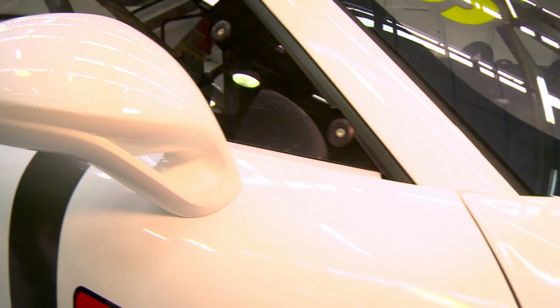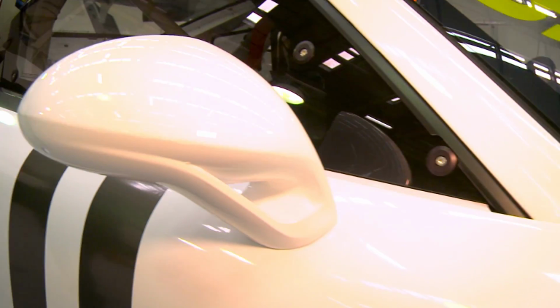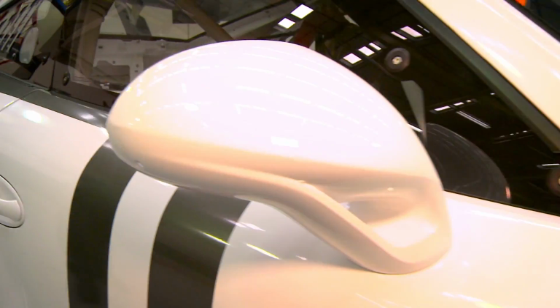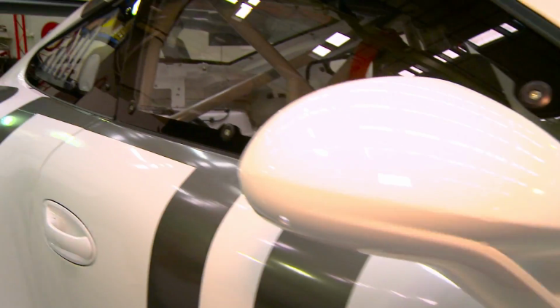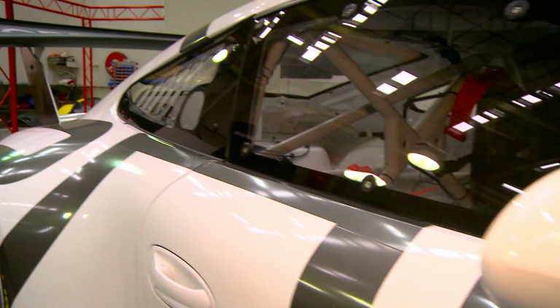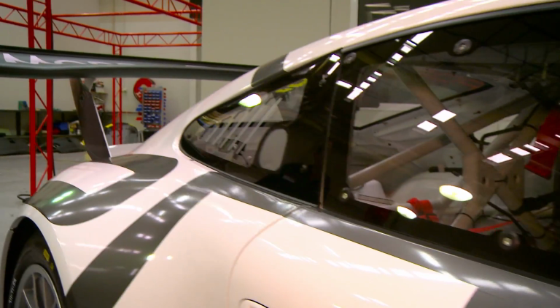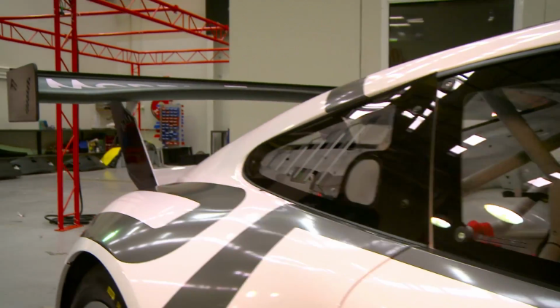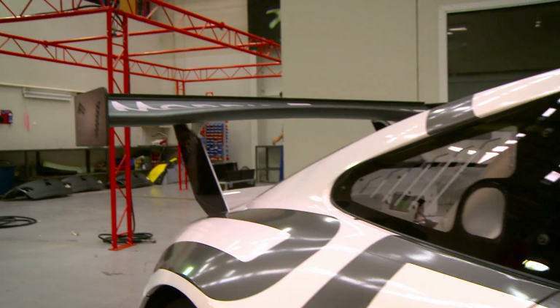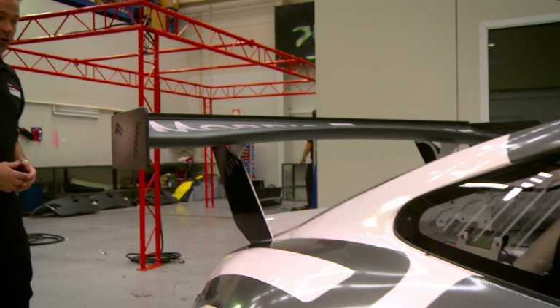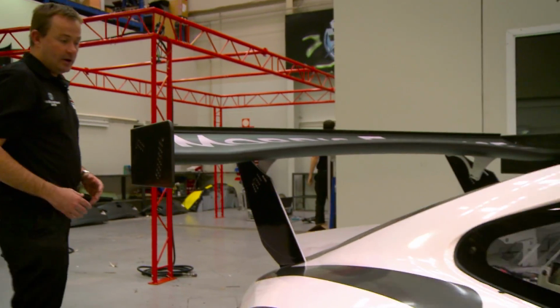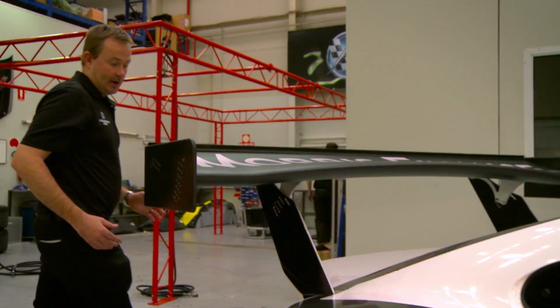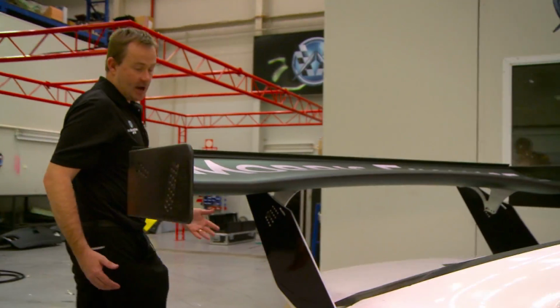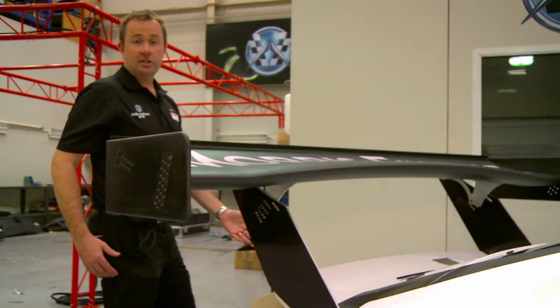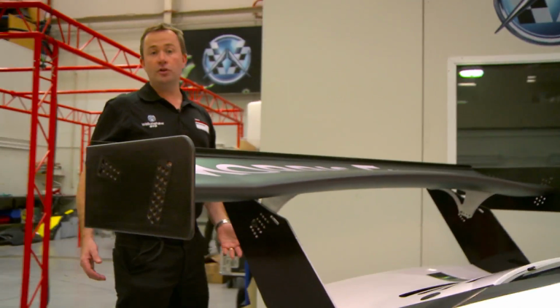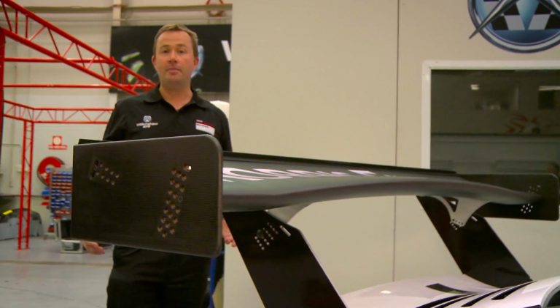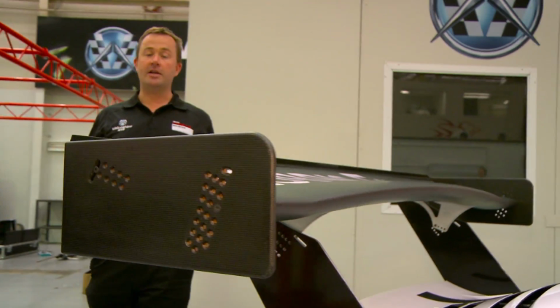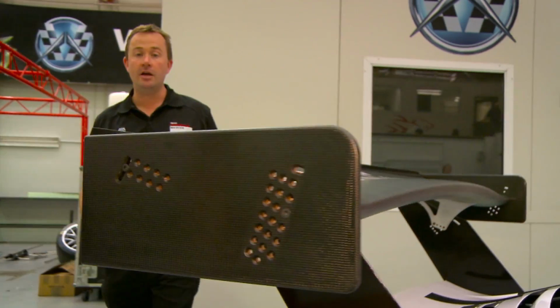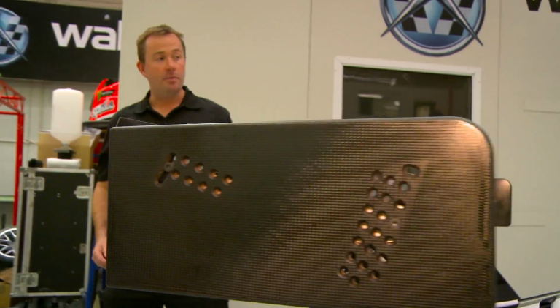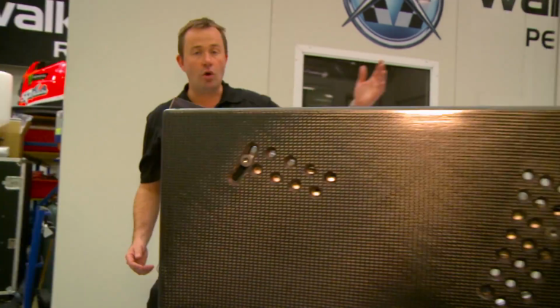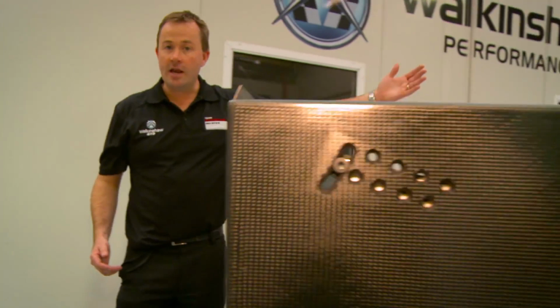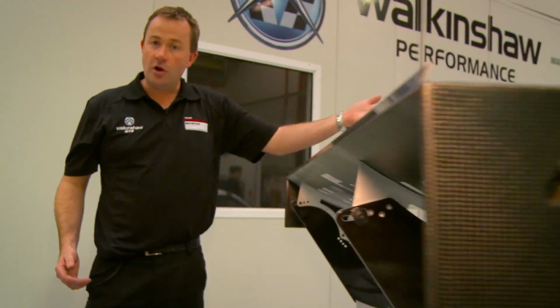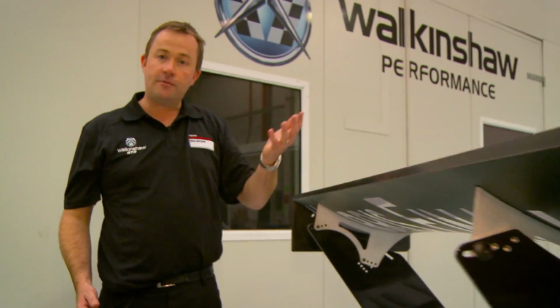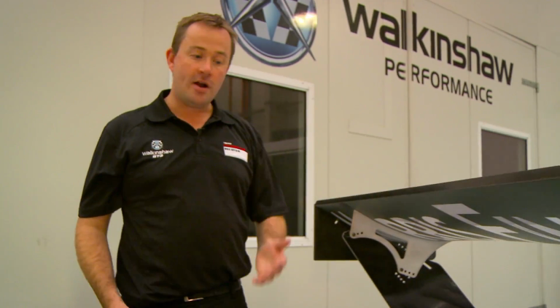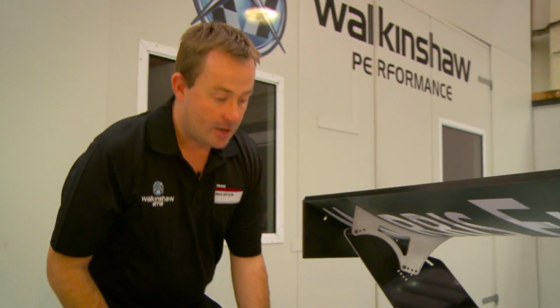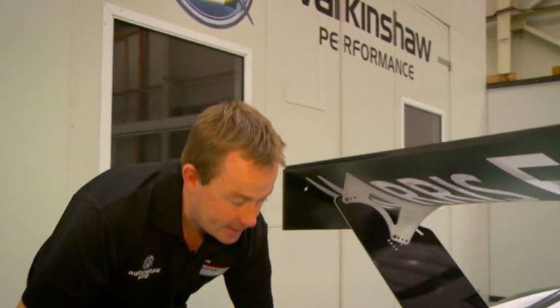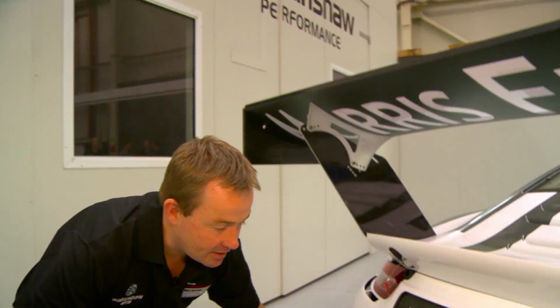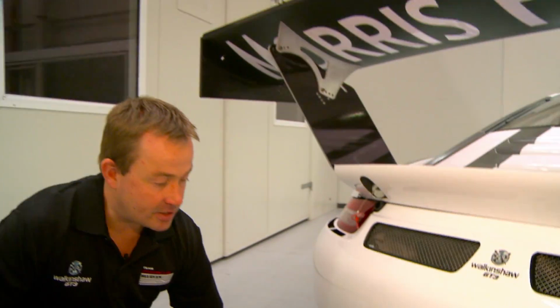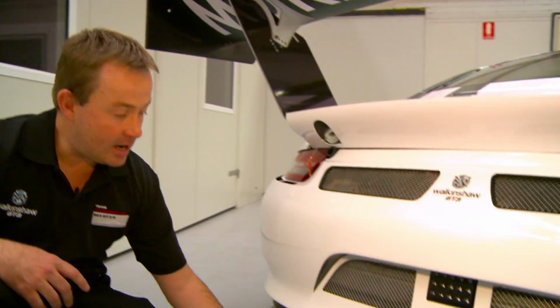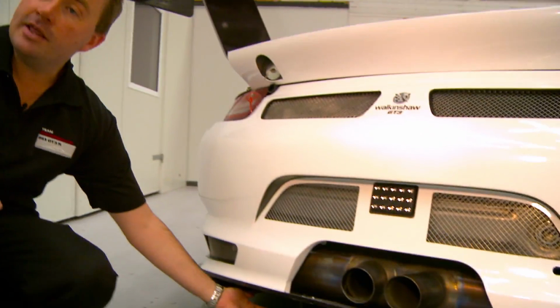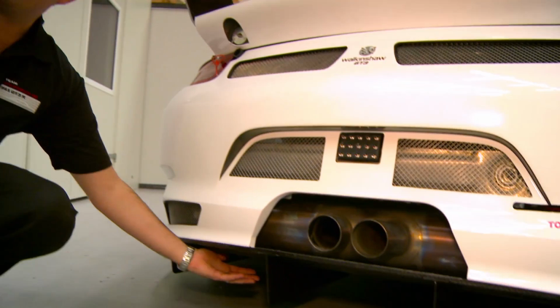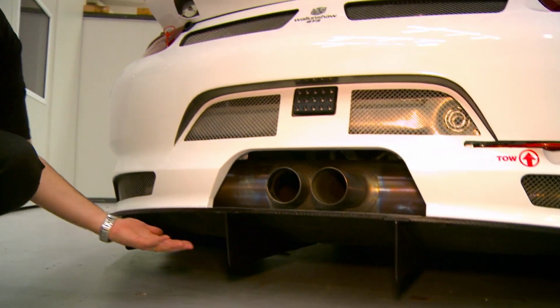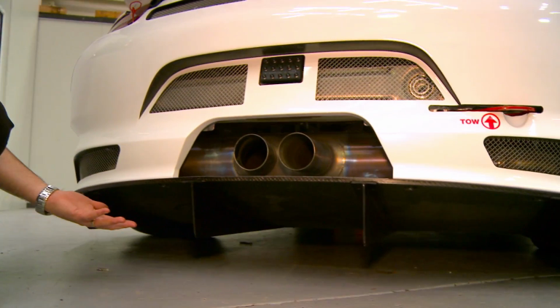Down the back here, again the floor is extending through, down here to the diffuser on the back of the car. So basically all that air that flows out from the front comes underneath the car and then out through this diffuser.